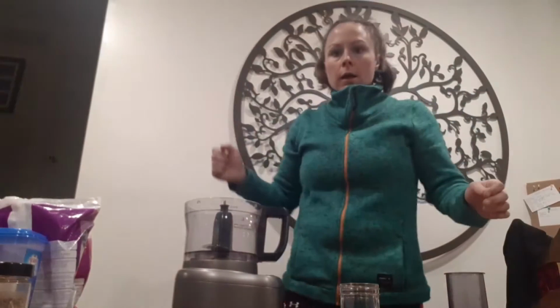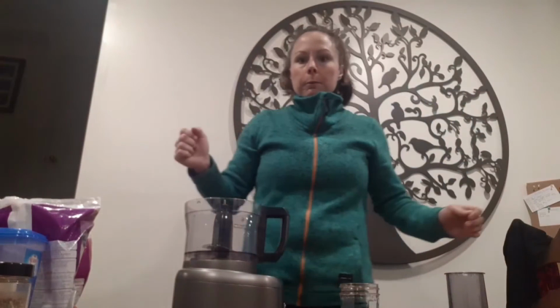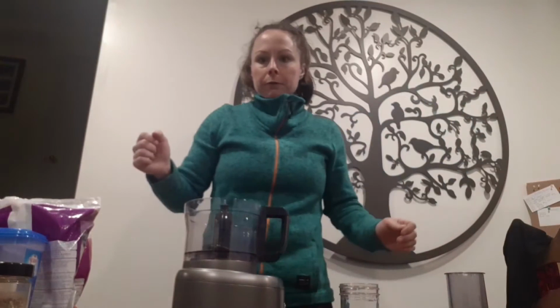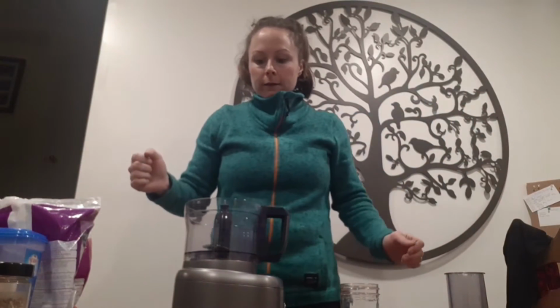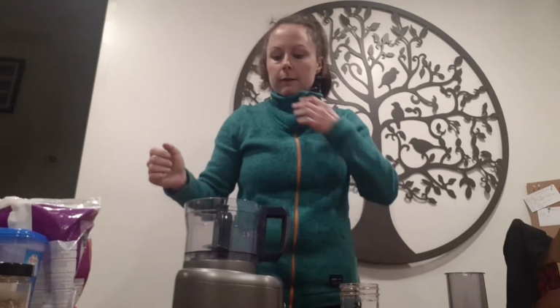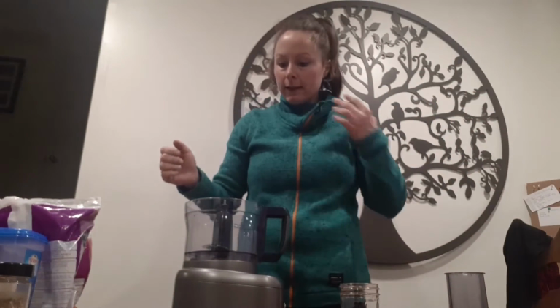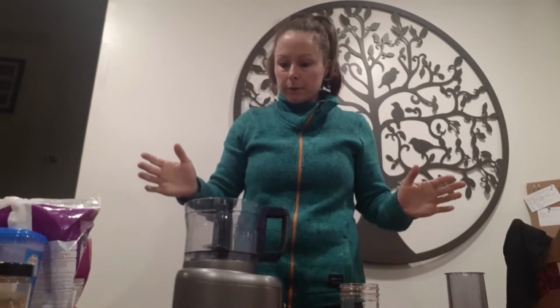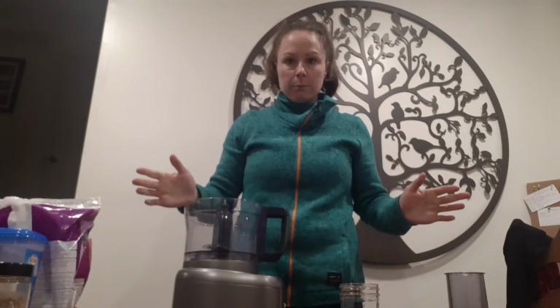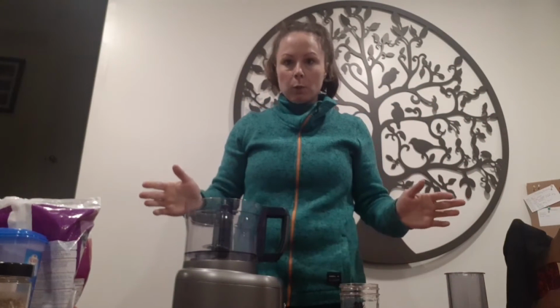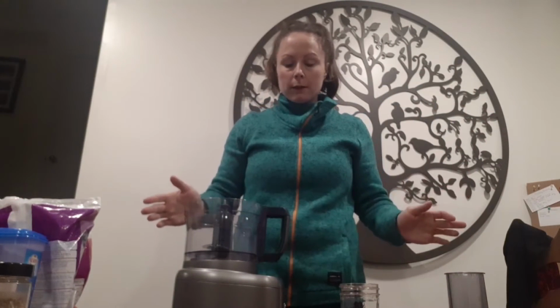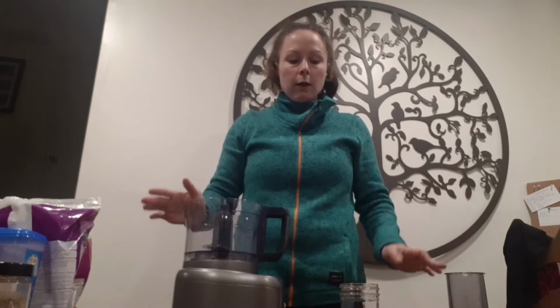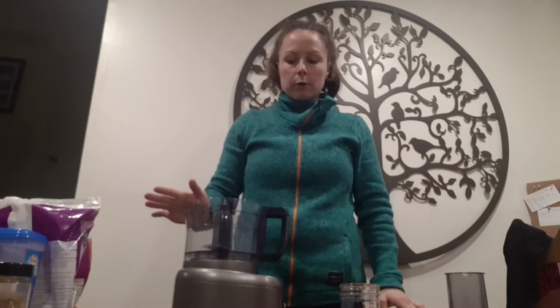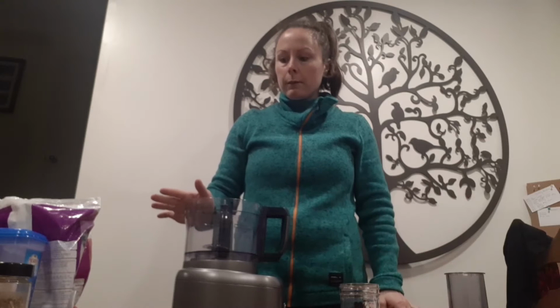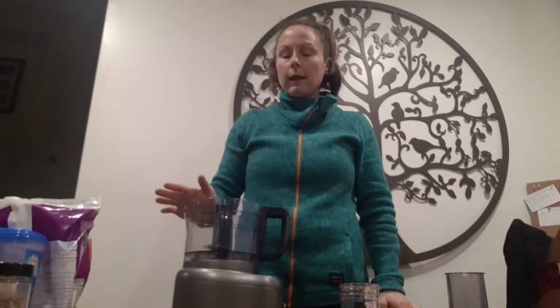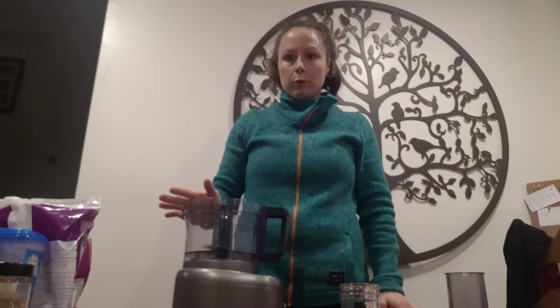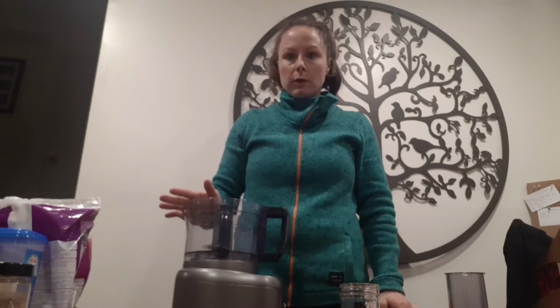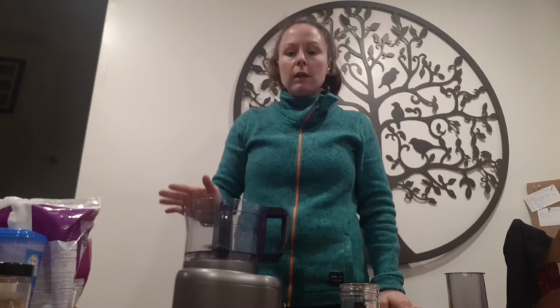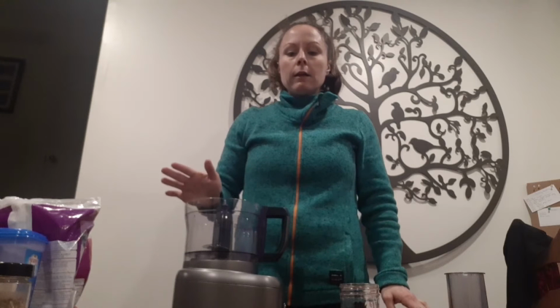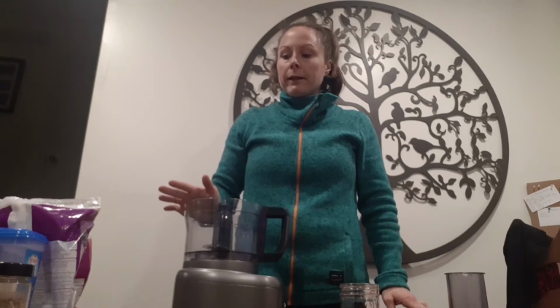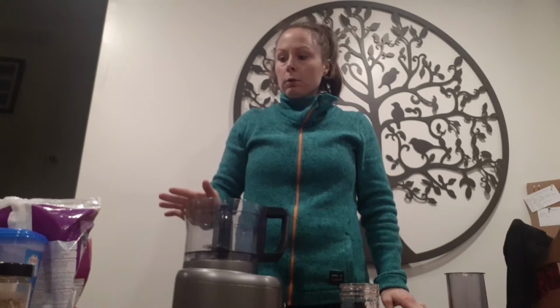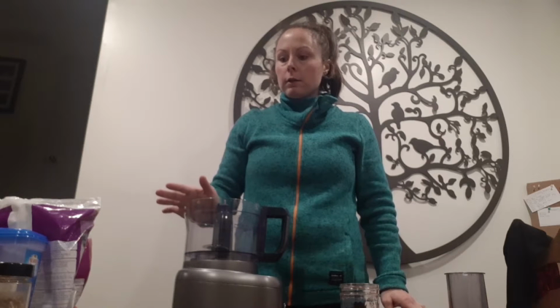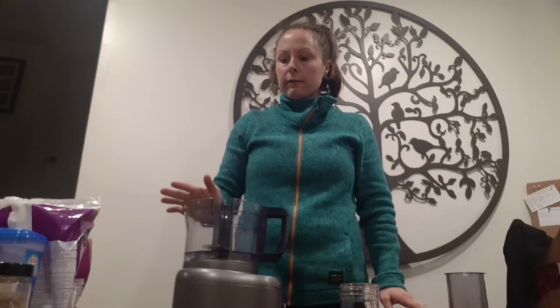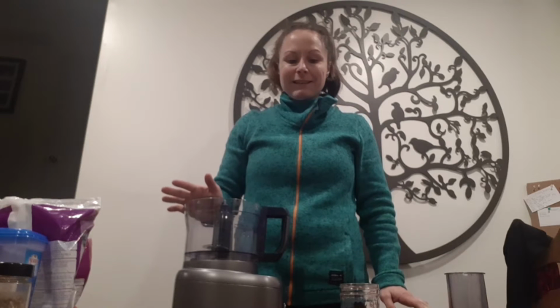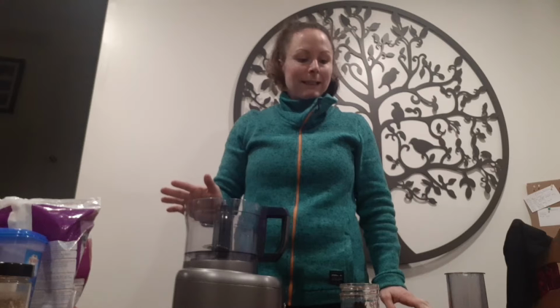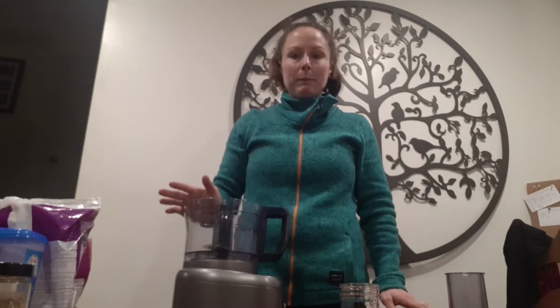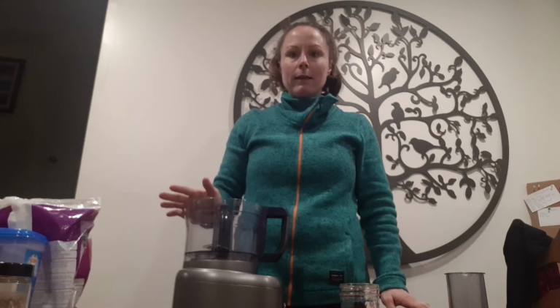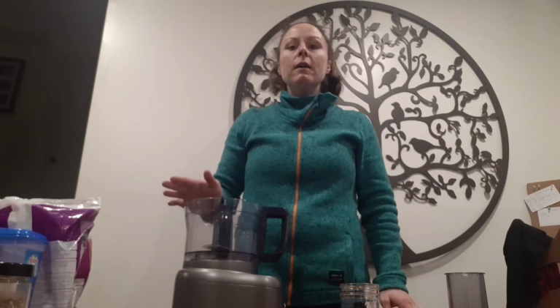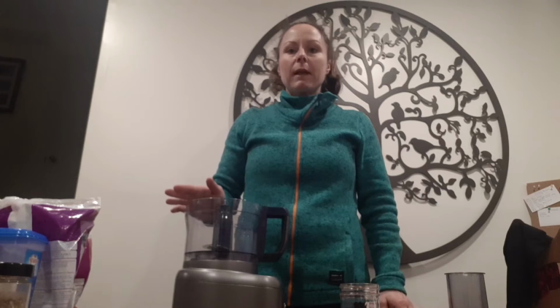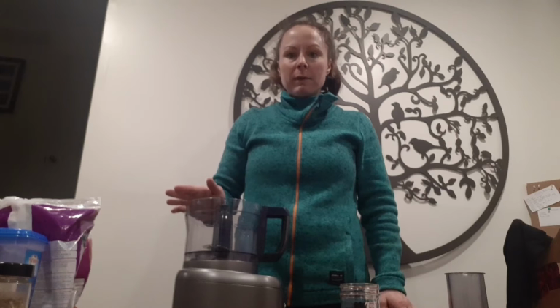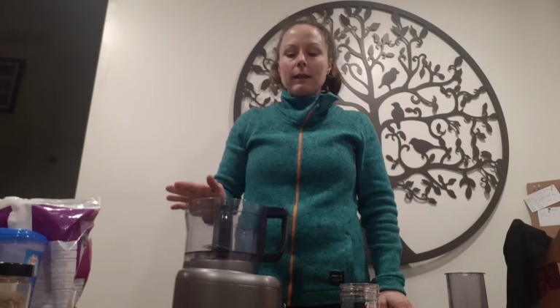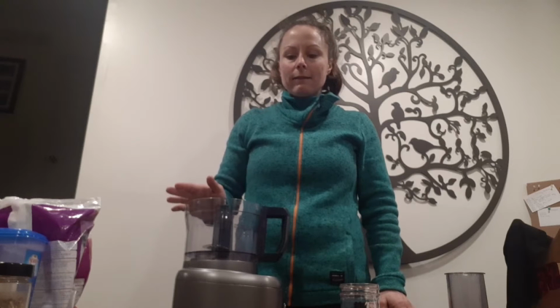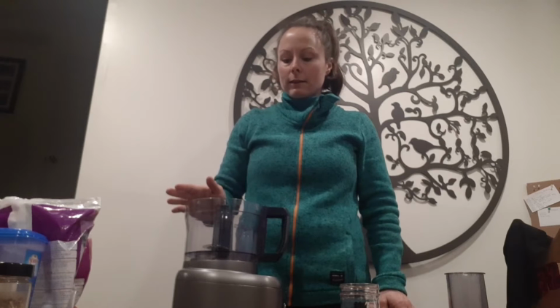Good morning friends! Today for Vegan Baking 101 we are going to make a smoothie bowl. Now I know that this isn't technically baking but I promise it is delicious.